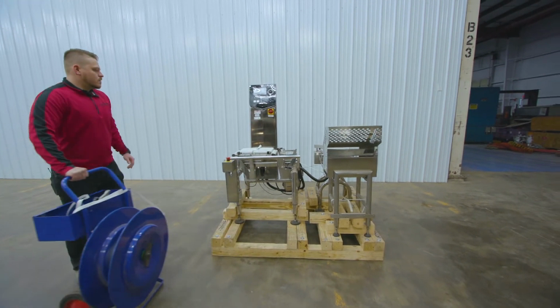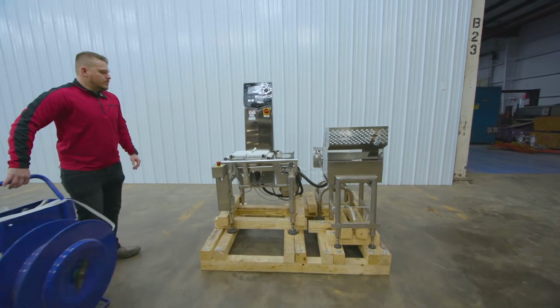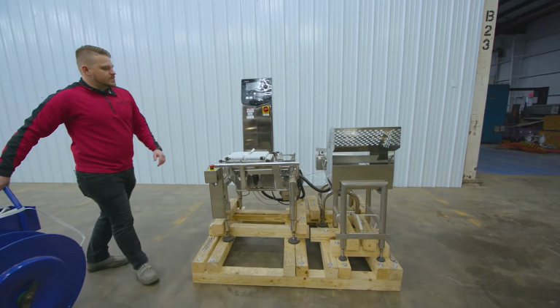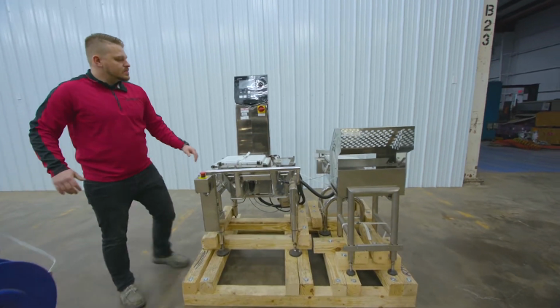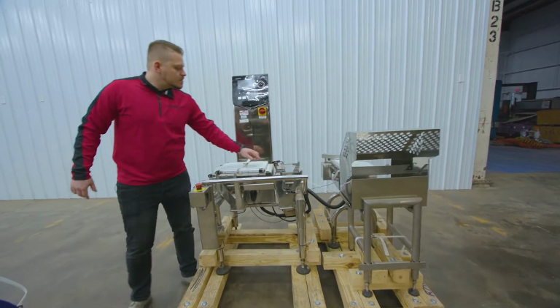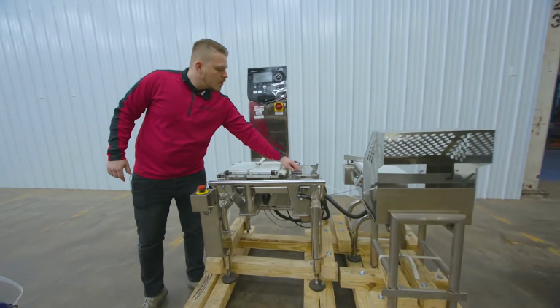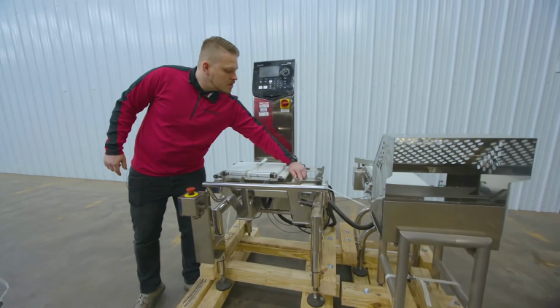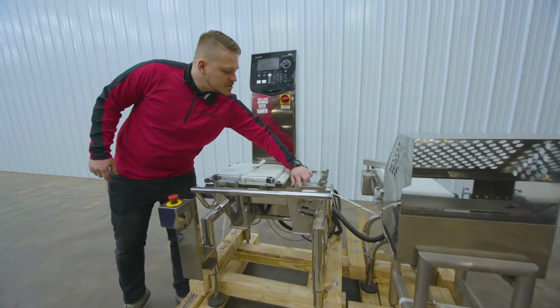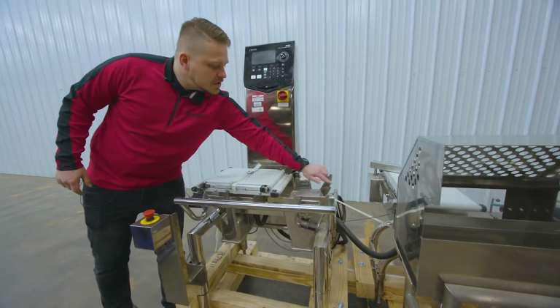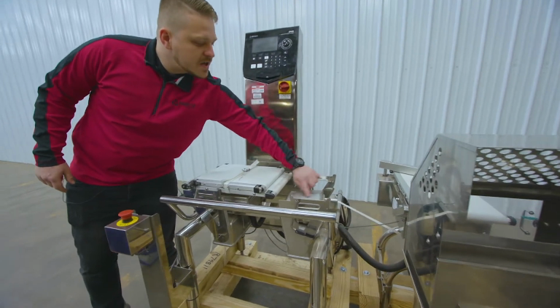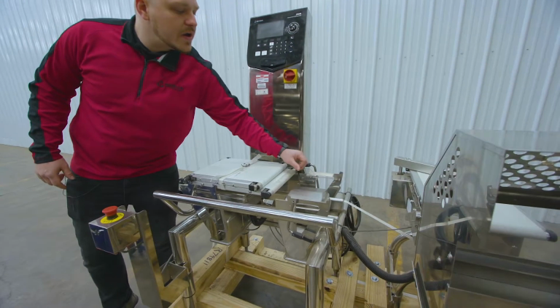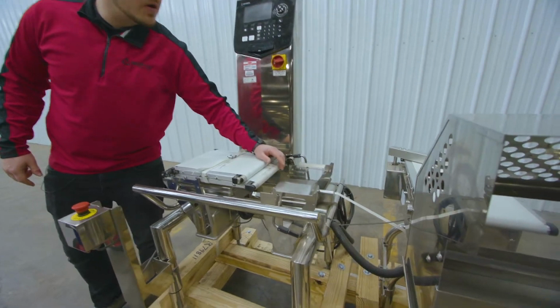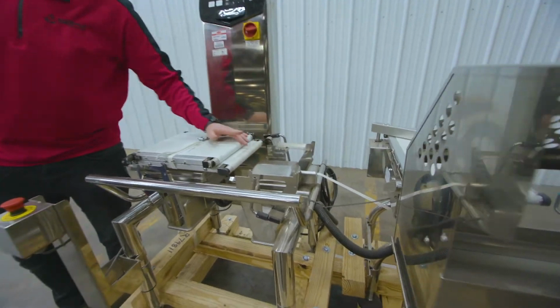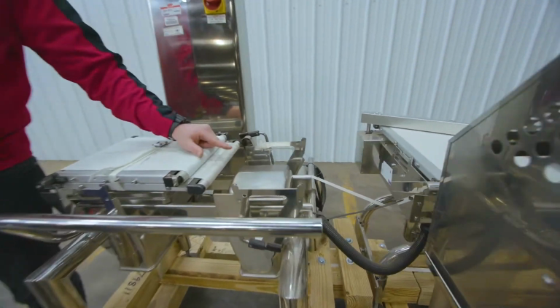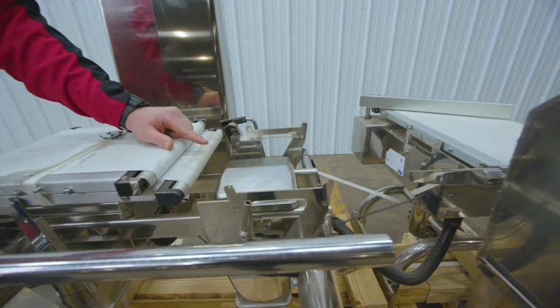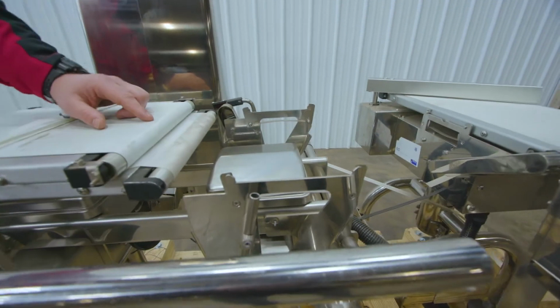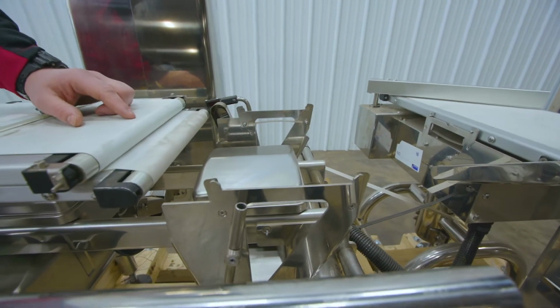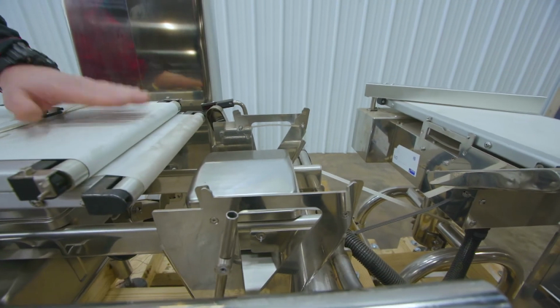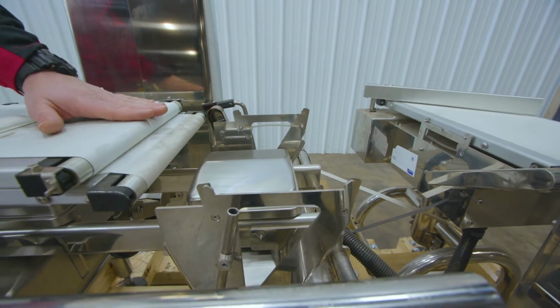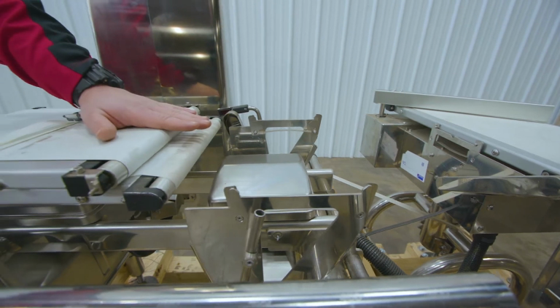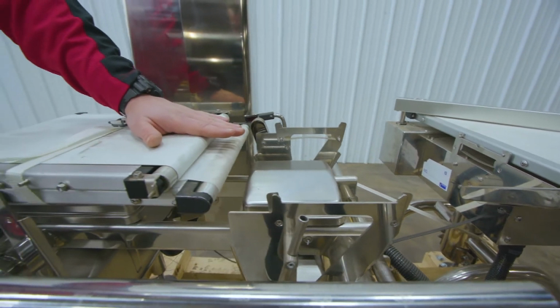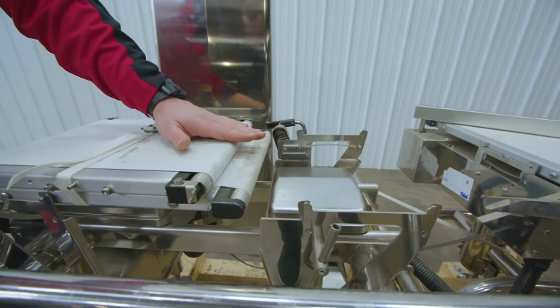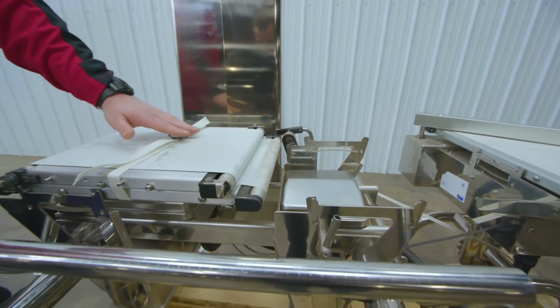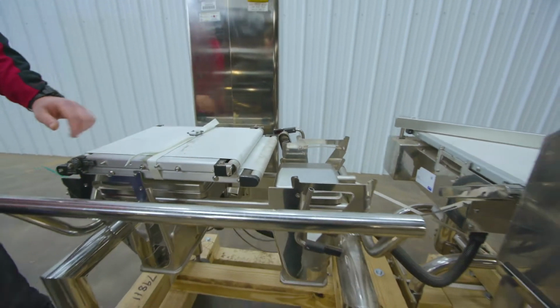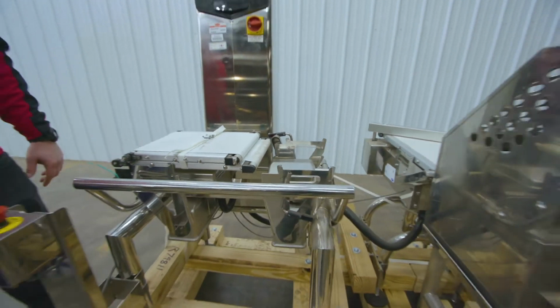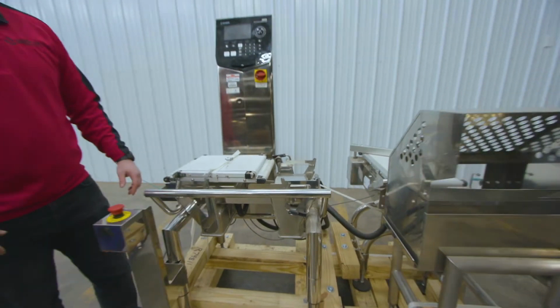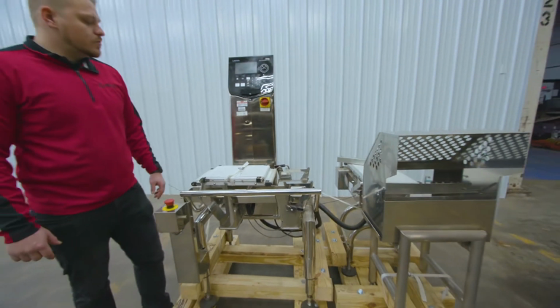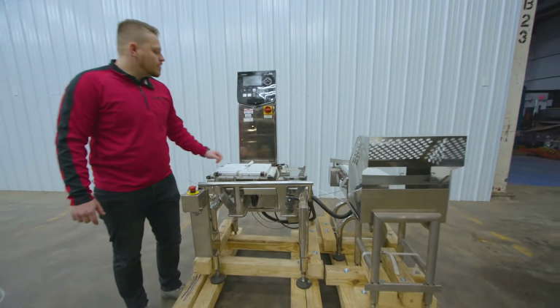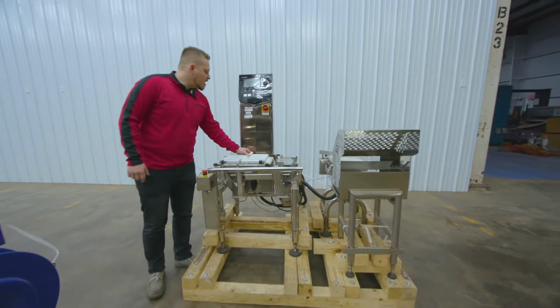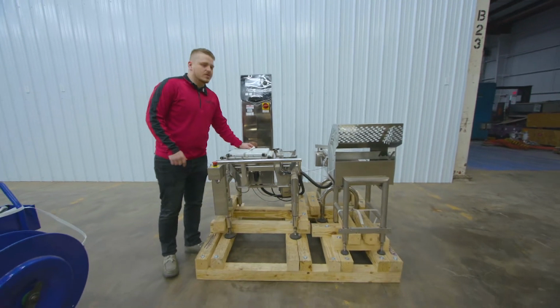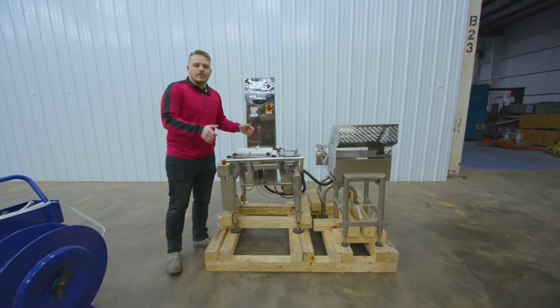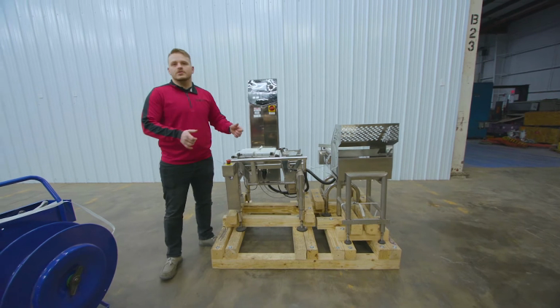Now we do this because this part of the machine detects the weight of the product moving across the conveyor belt. If you leave this belt on the load cell, it's liable to damage that when it's moving around on a truck.